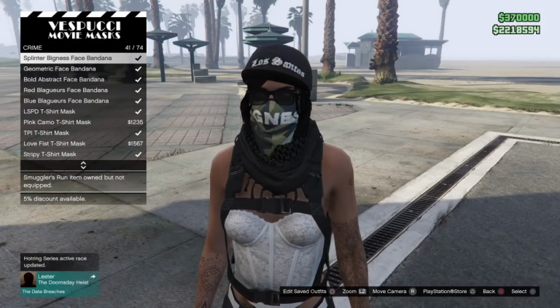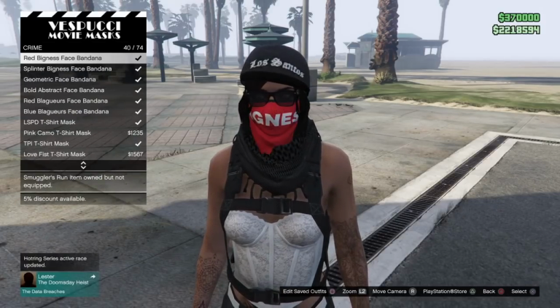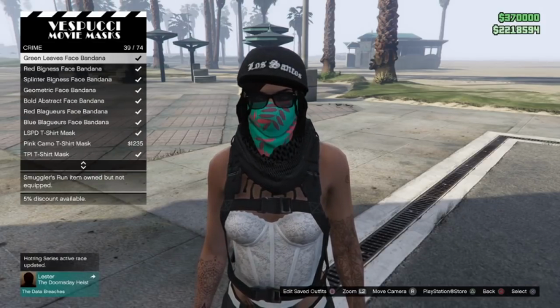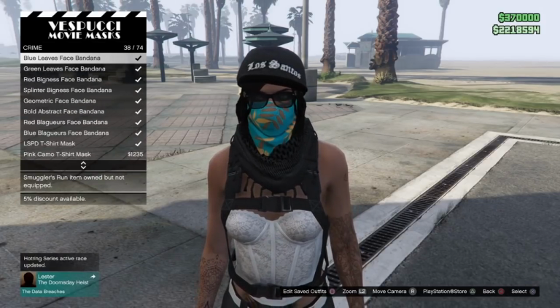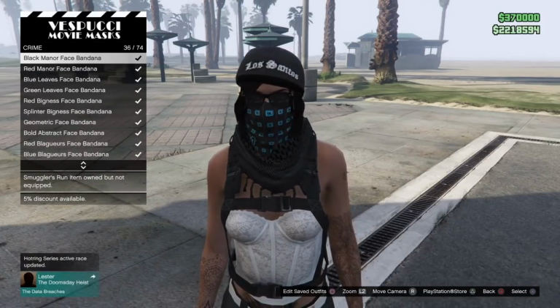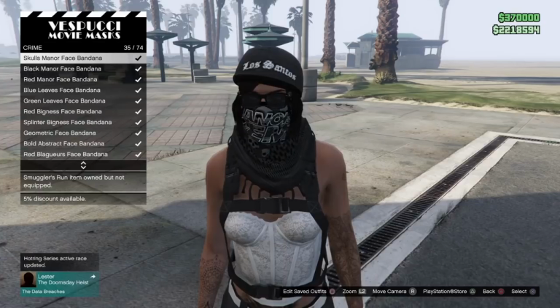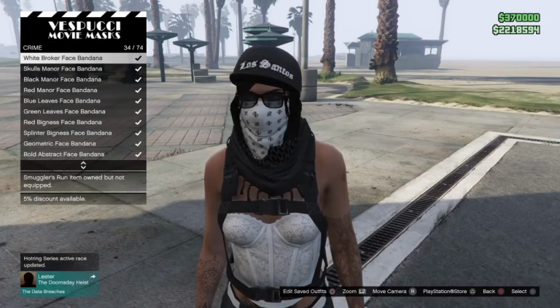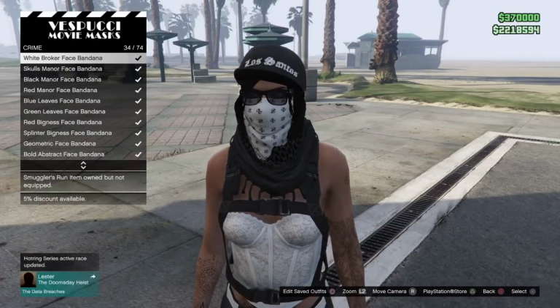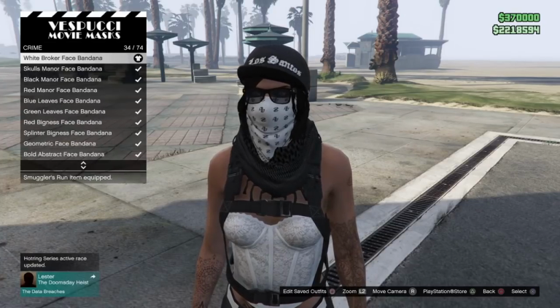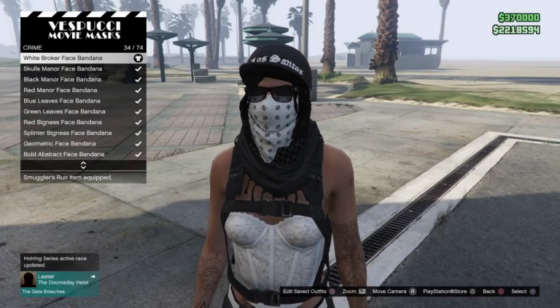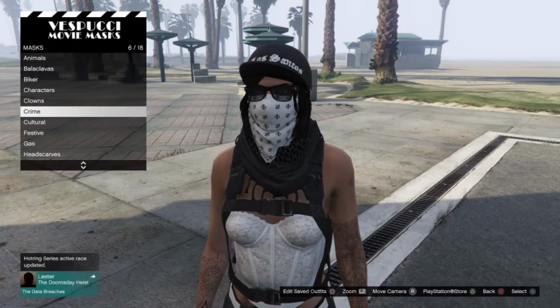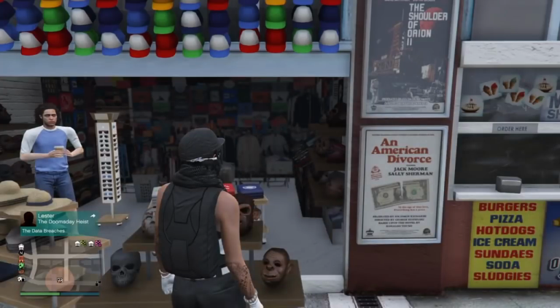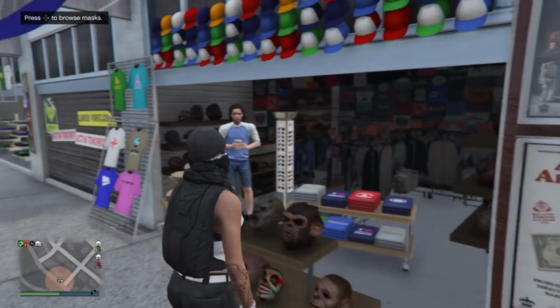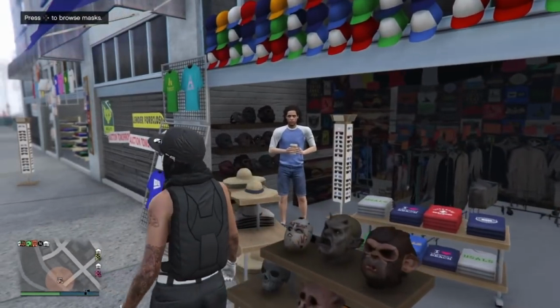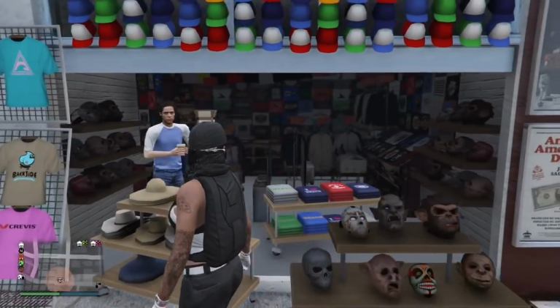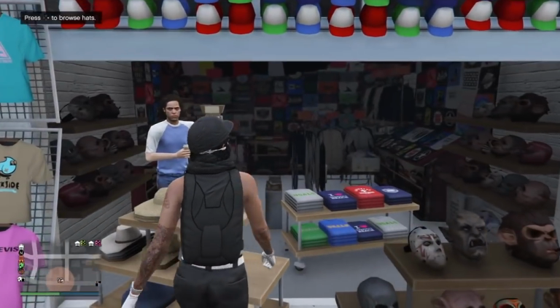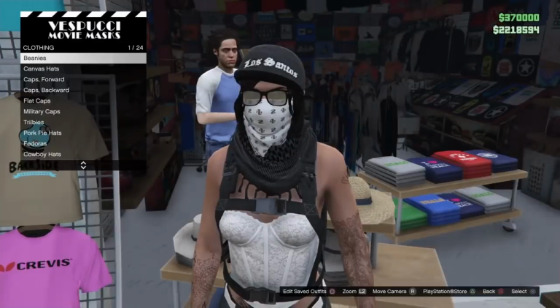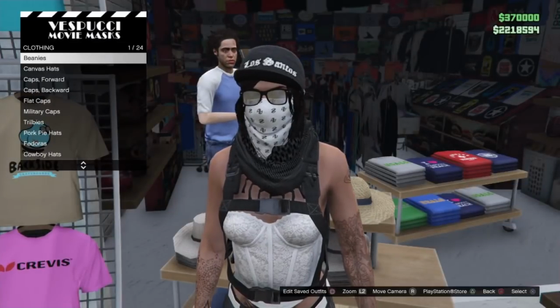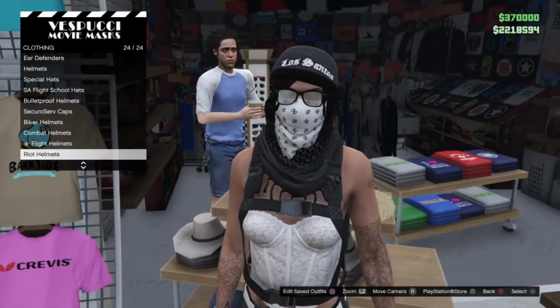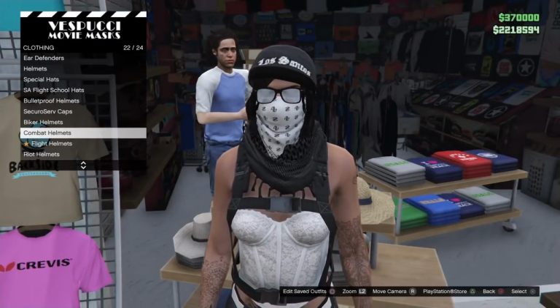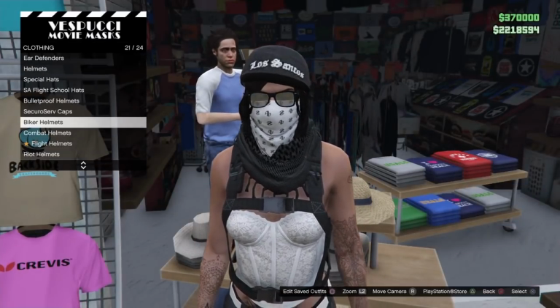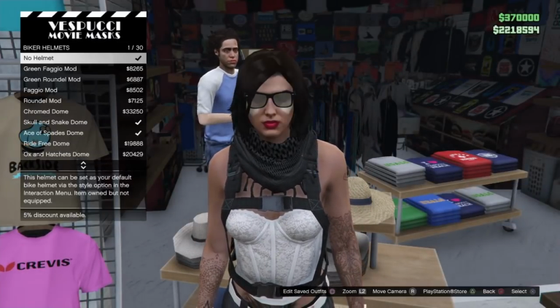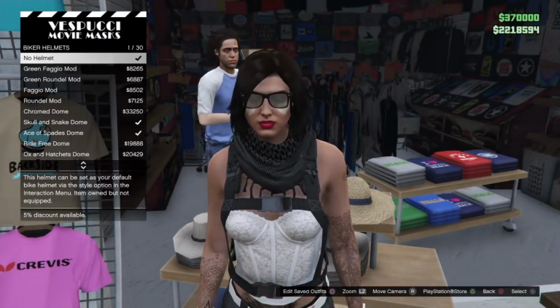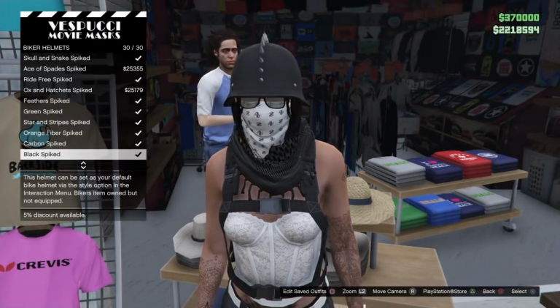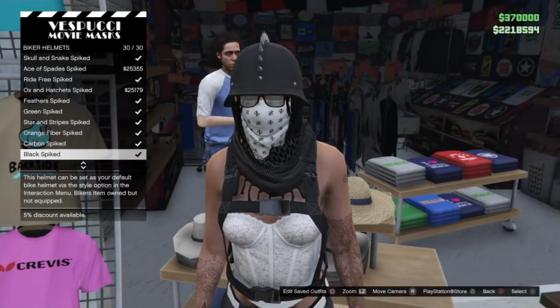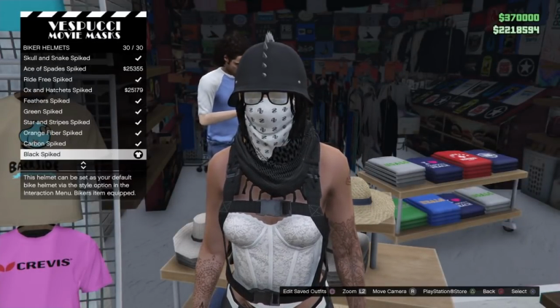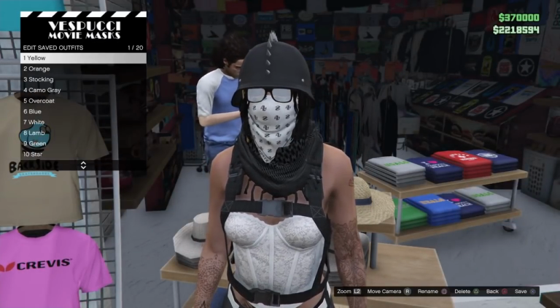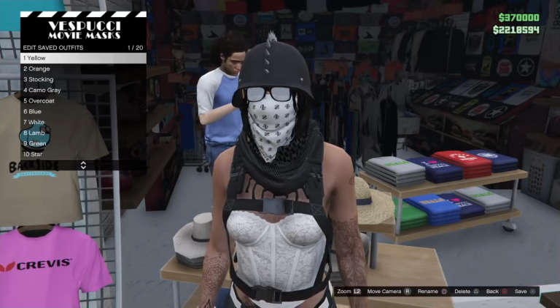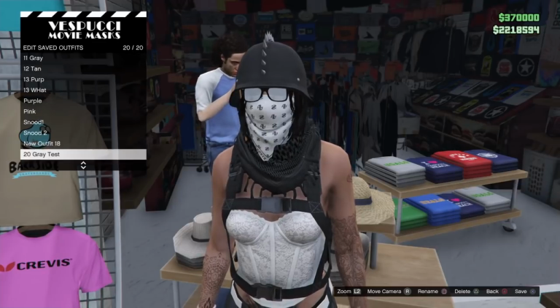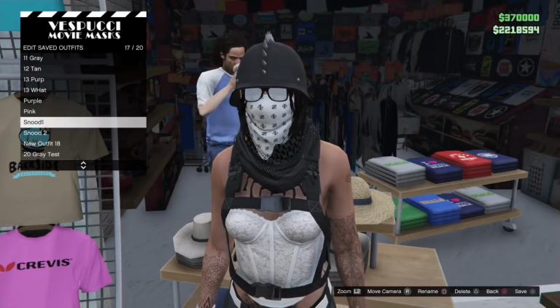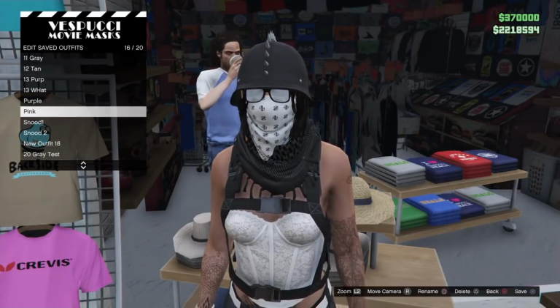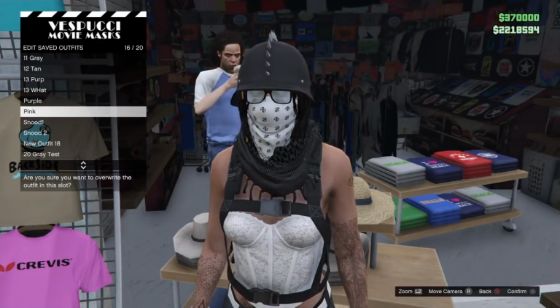The bandana I'm going to be selecting is this white and black one here. Make sure you're wearing that, then go over to the hat section and put on any of the biker dome helmets — the first one on the list is fine, it's a spiked helmet. Then you need to go ahead and save this outfit.